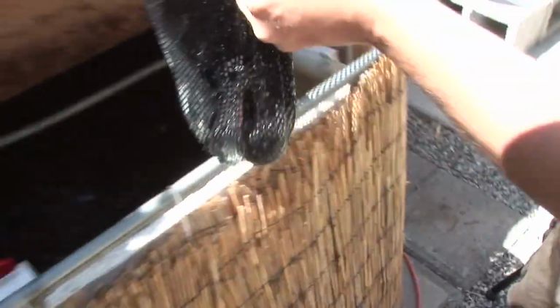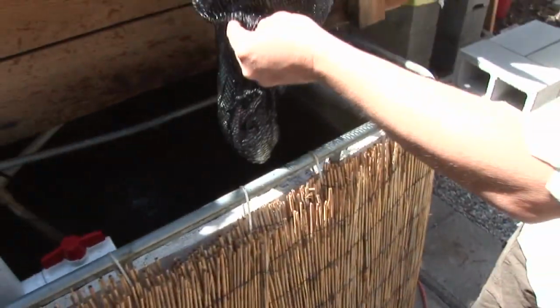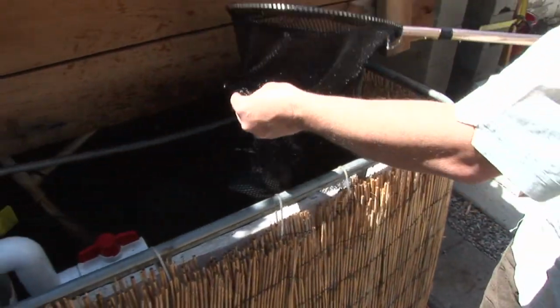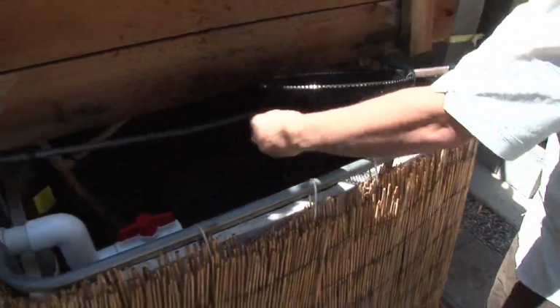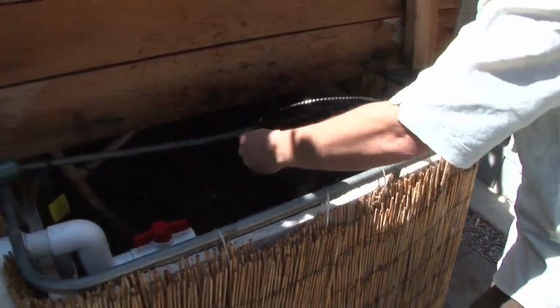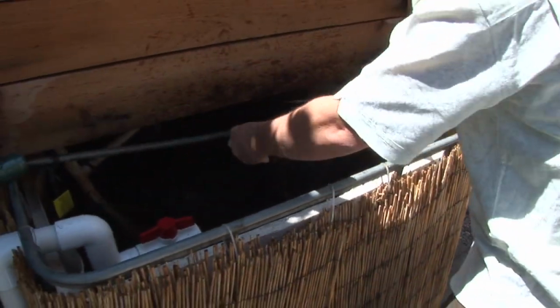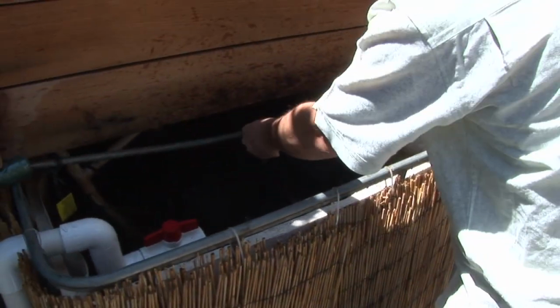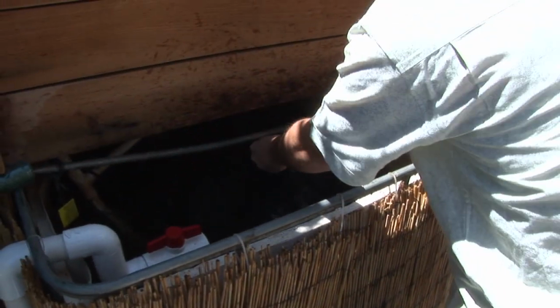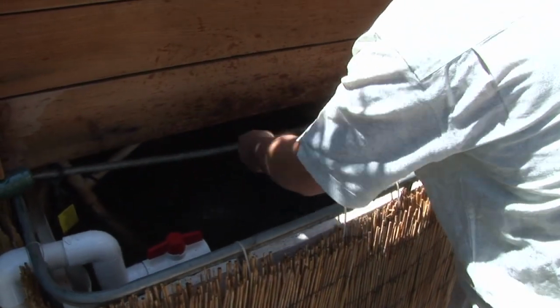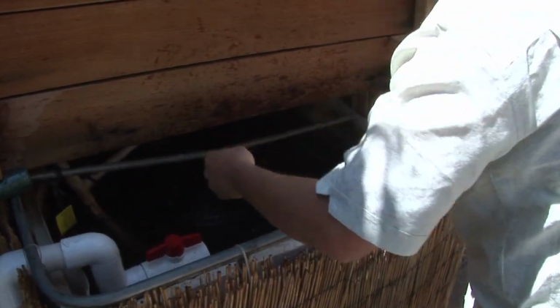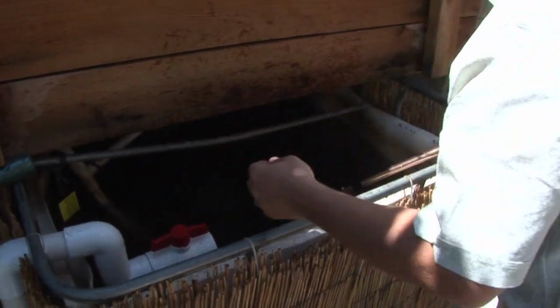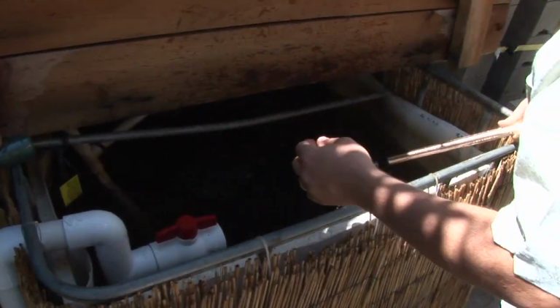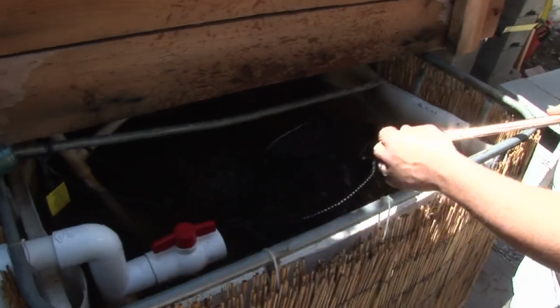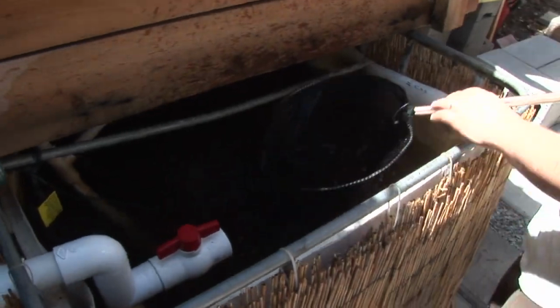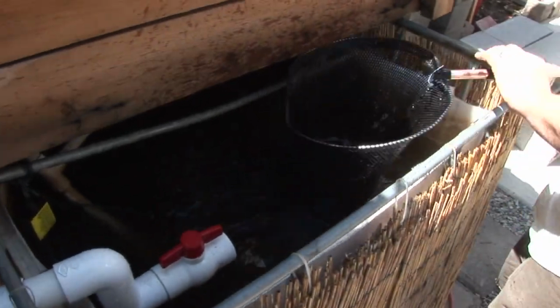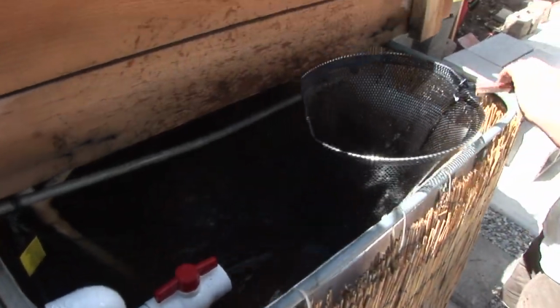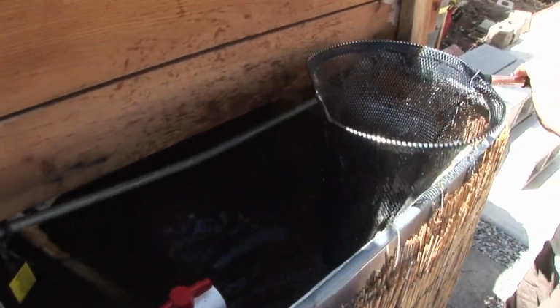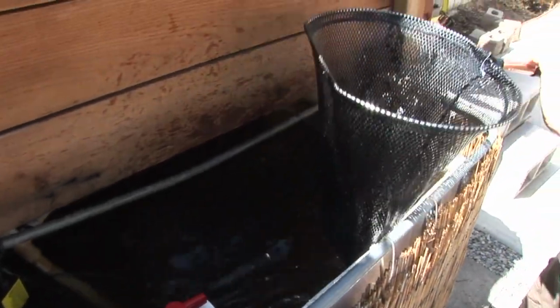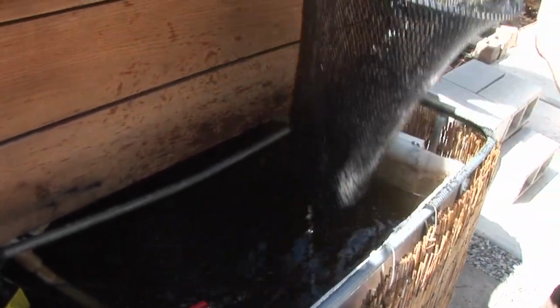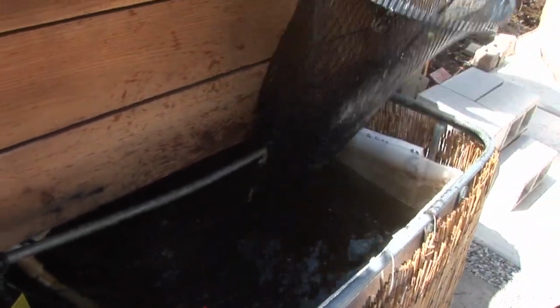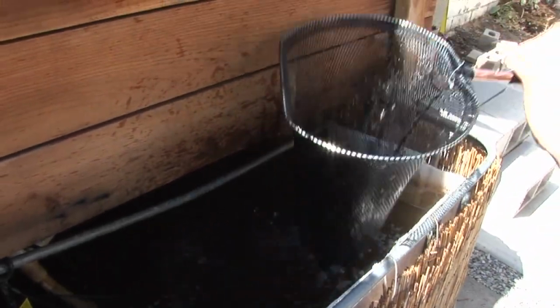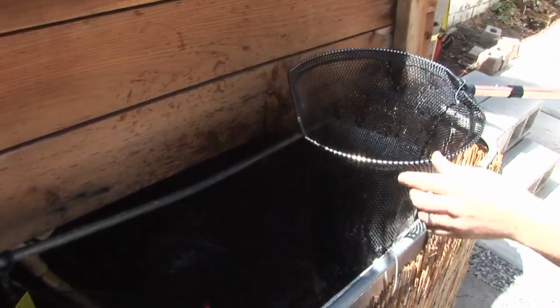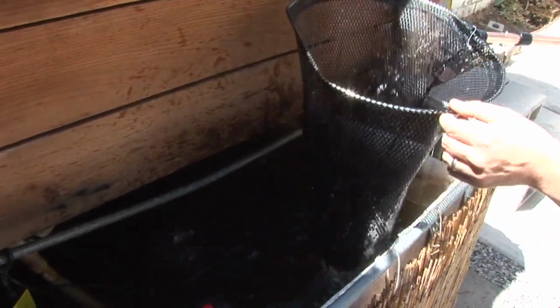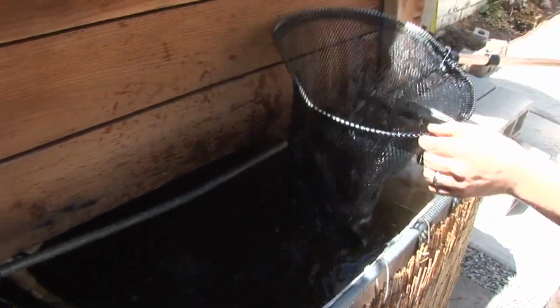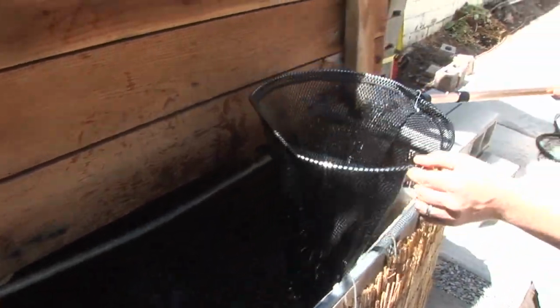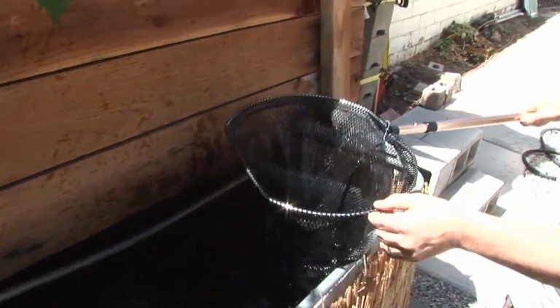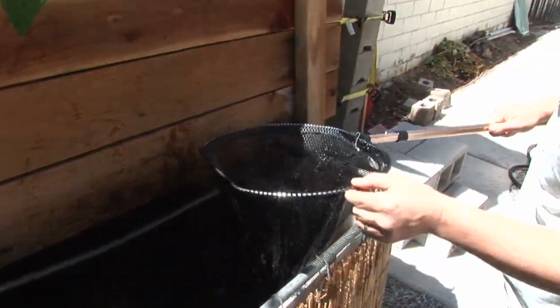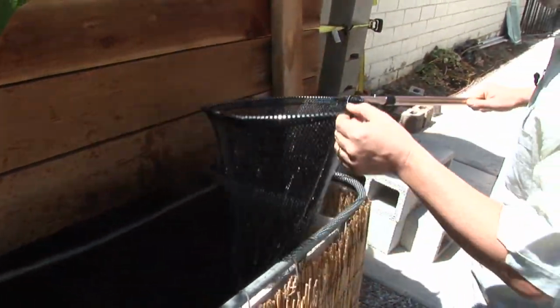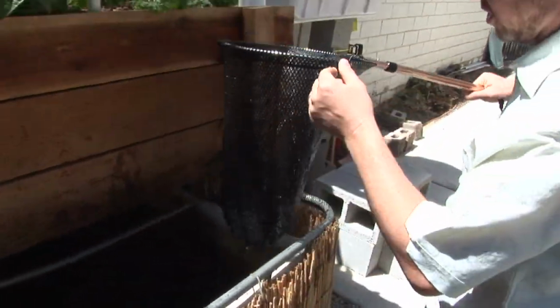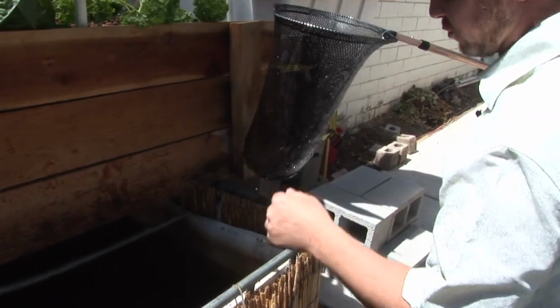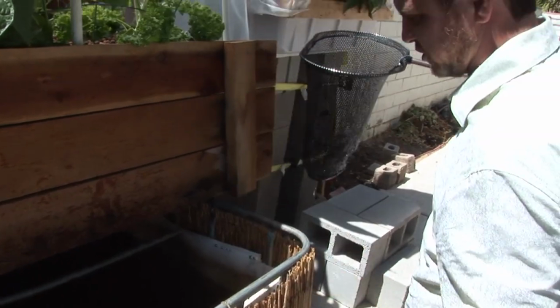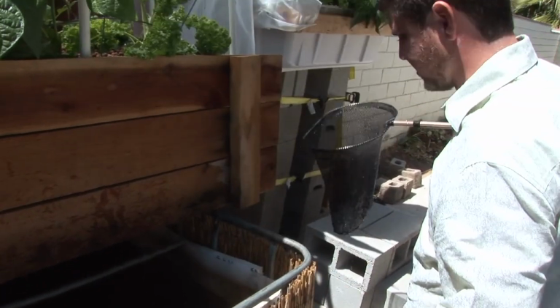We'll let them go back home here. Like I said, I've got about 100 or 120 fish in there.